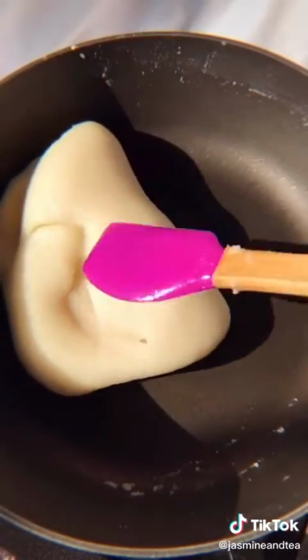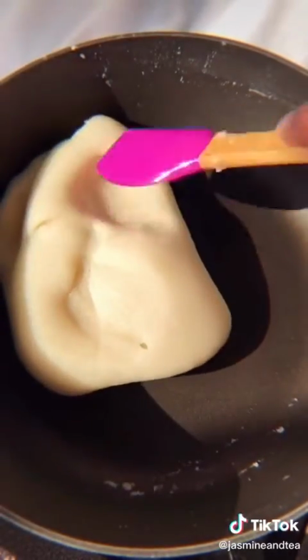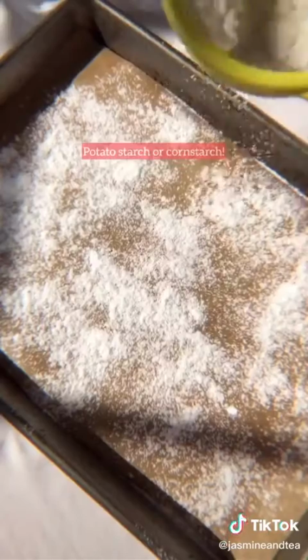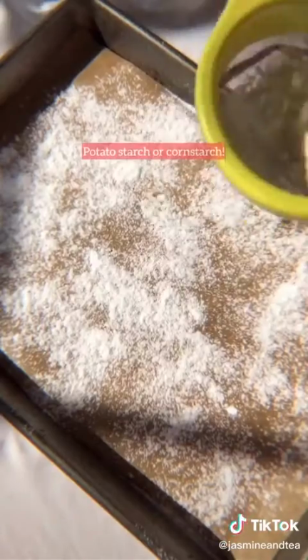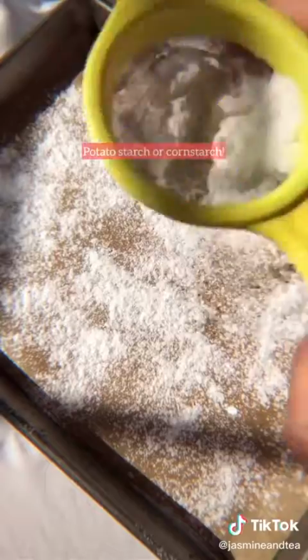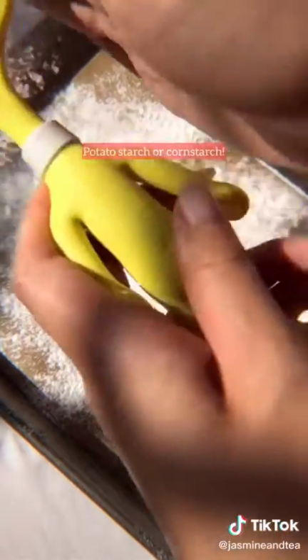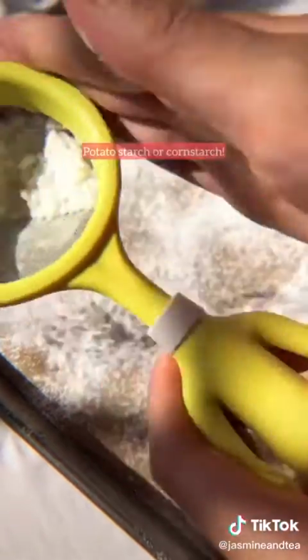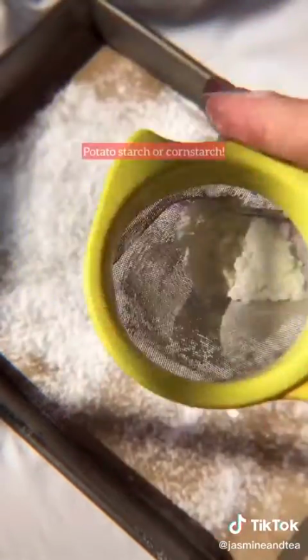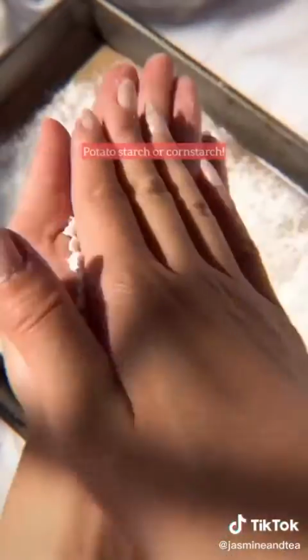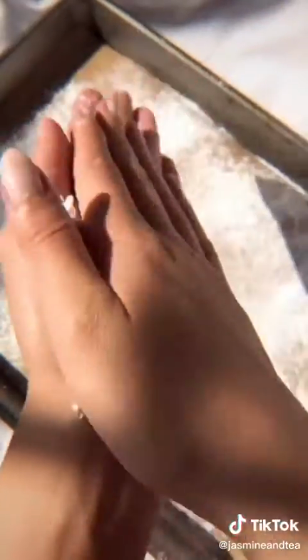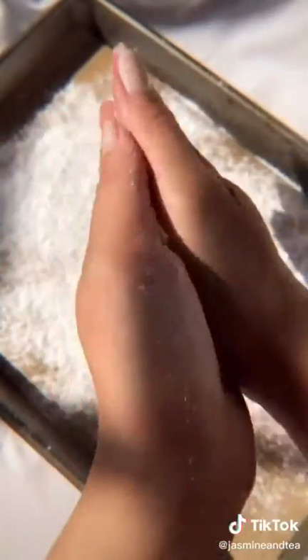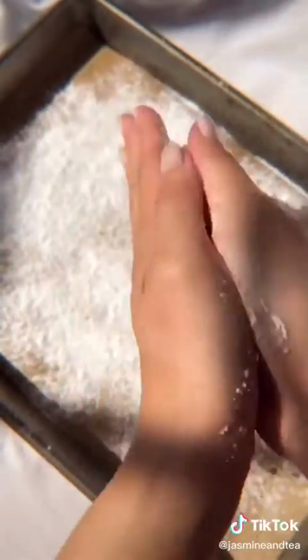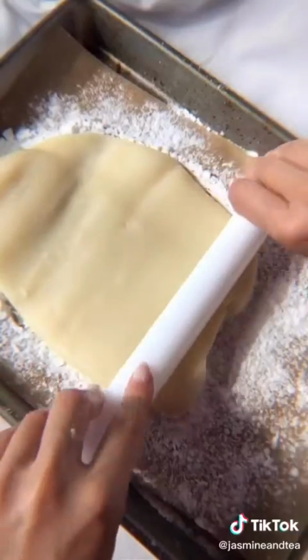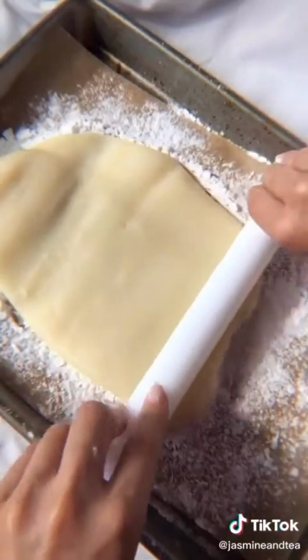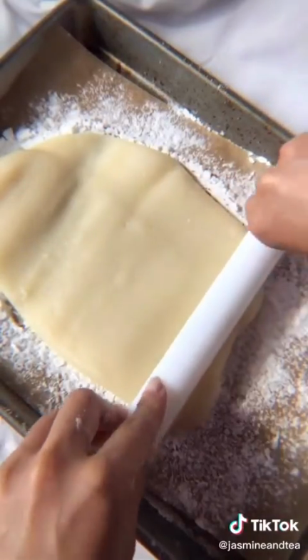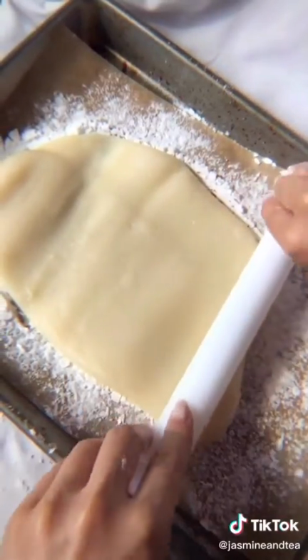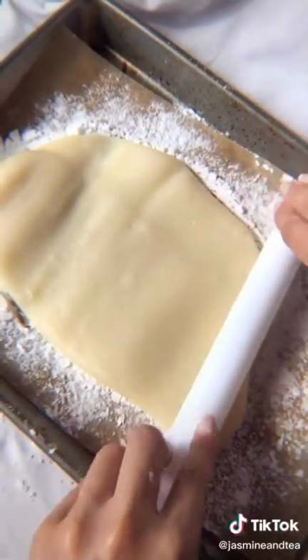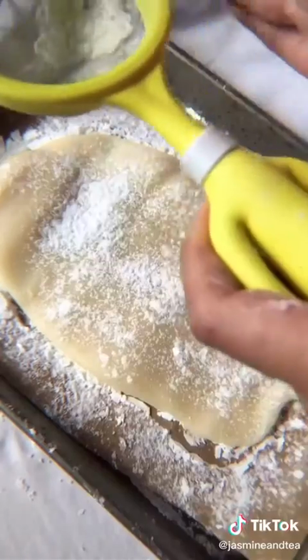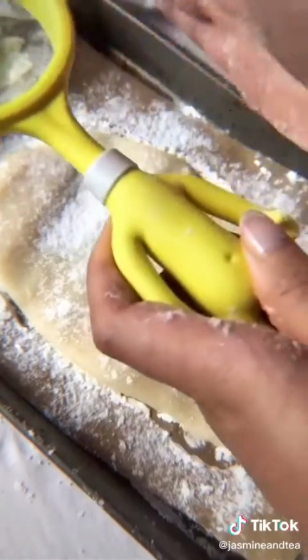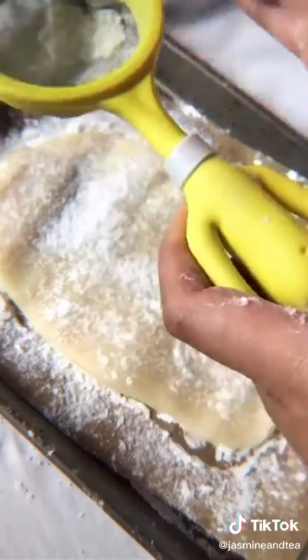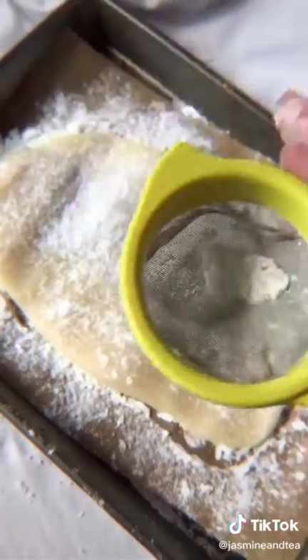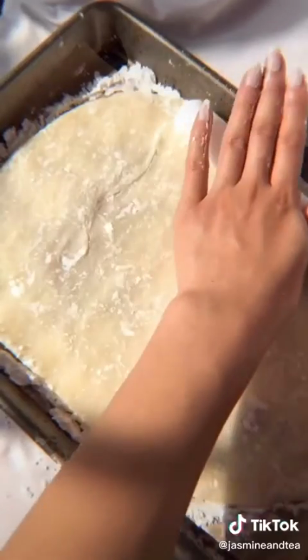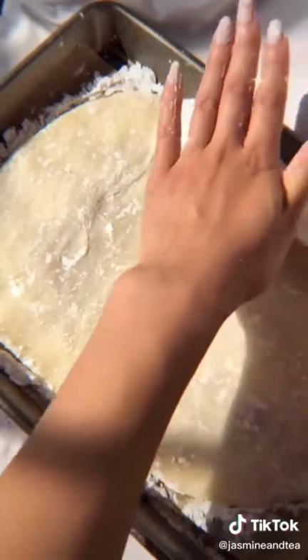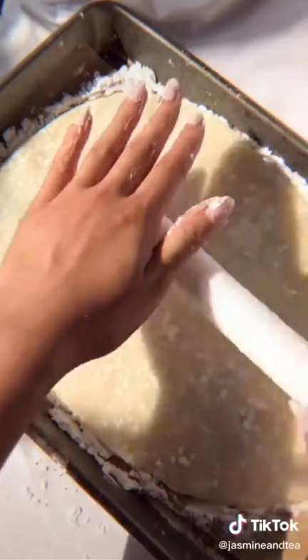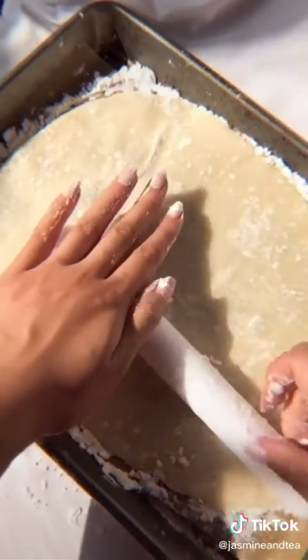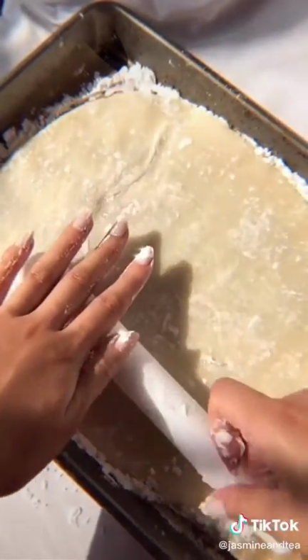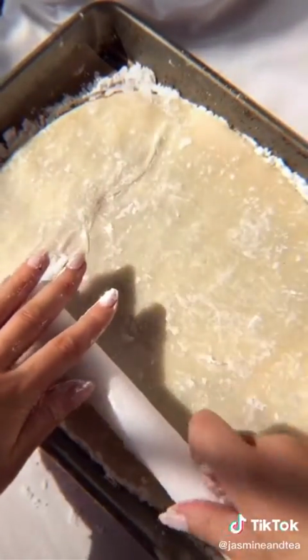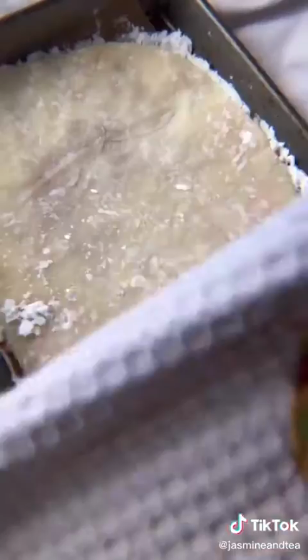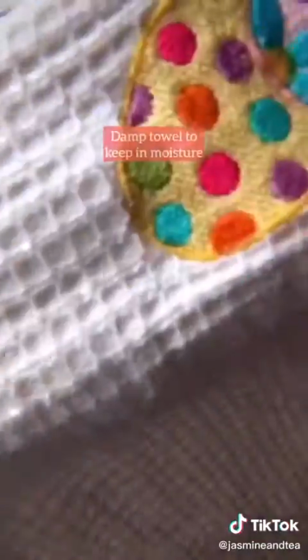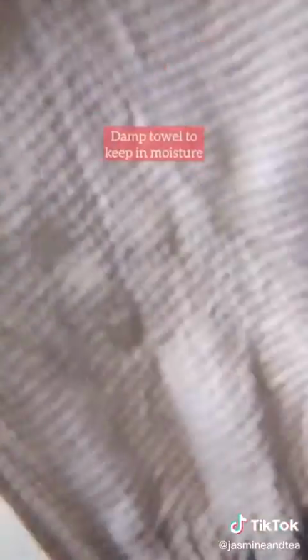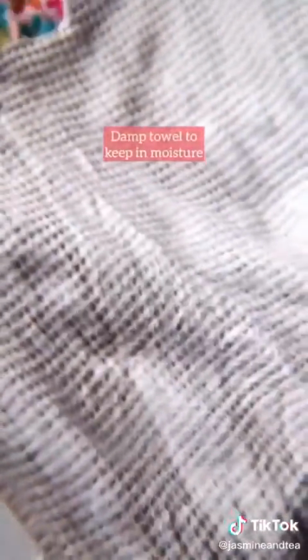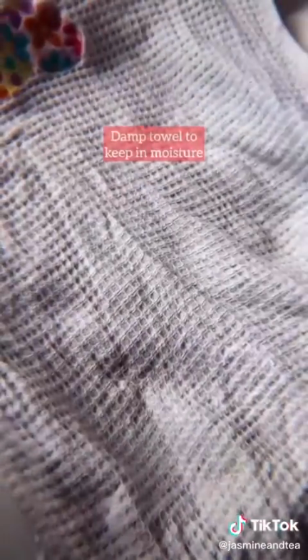Sift starch on a baking pan with some parchment paper, rub some on your hands too, and flatten that out into a rectangular shape. Dust some more starch on top, roll it out until it's even, then cover that with a damp towel and put it in the fridge for about 30 minutes.